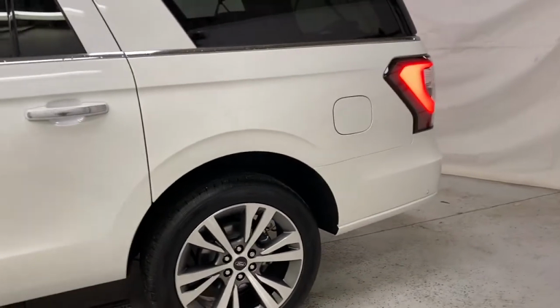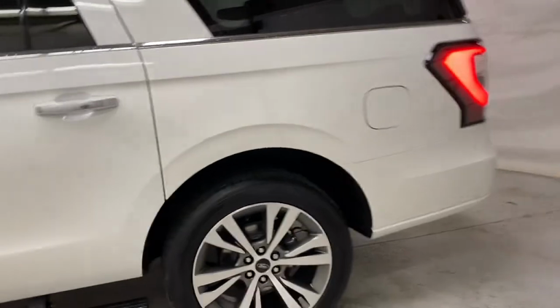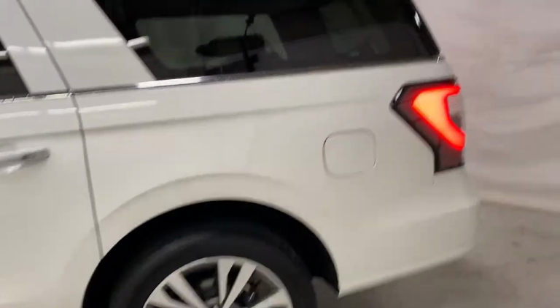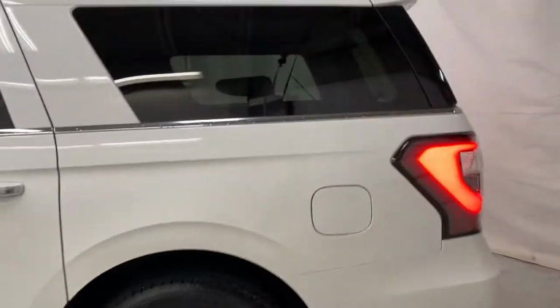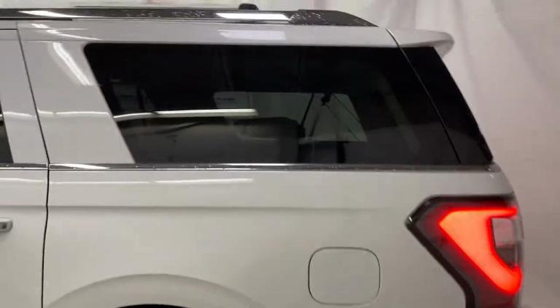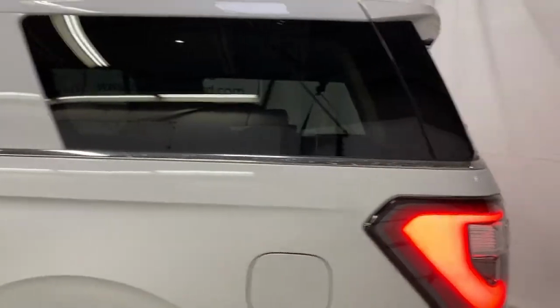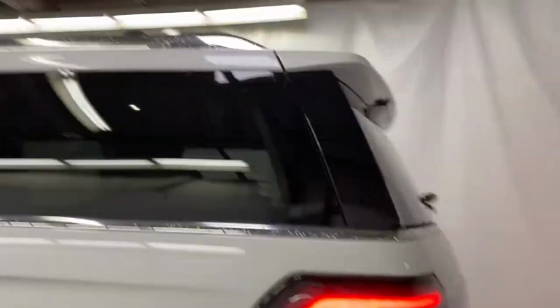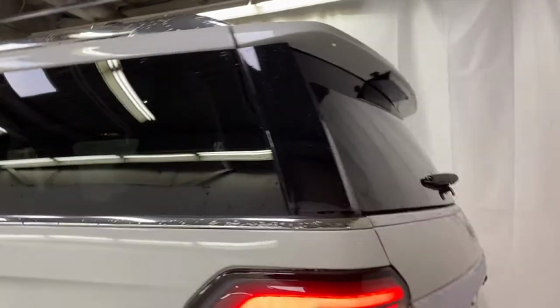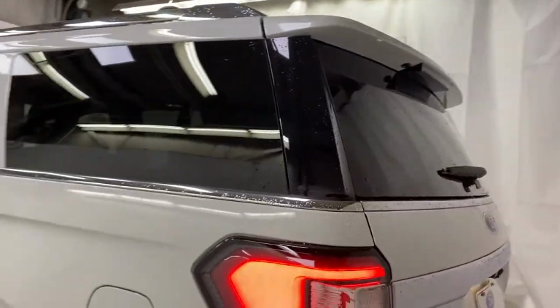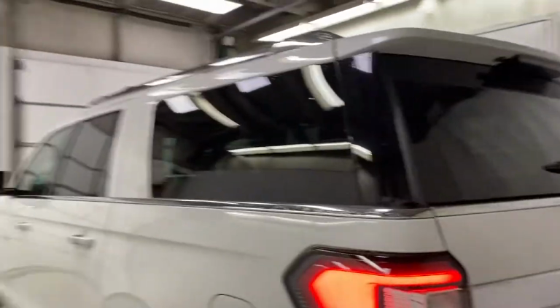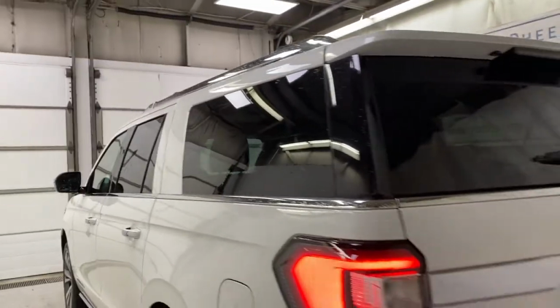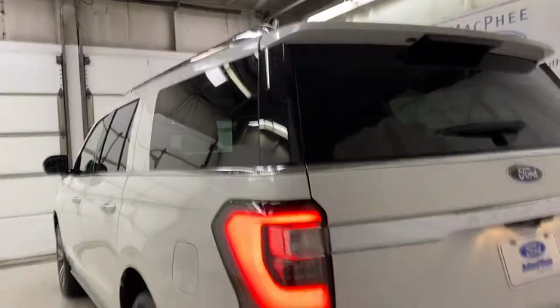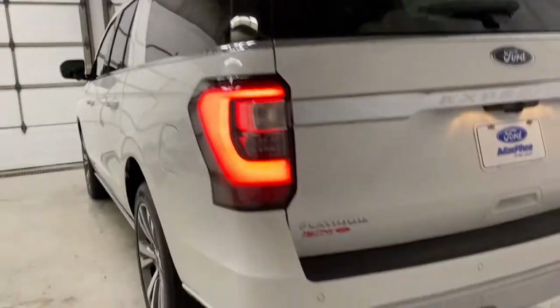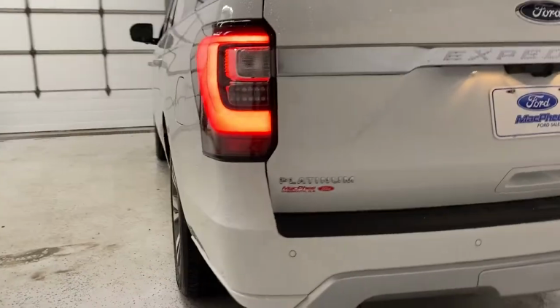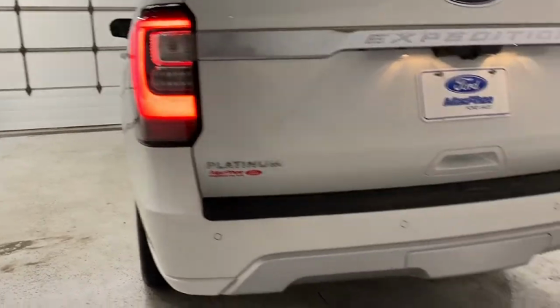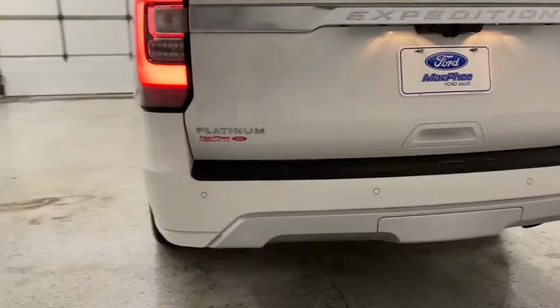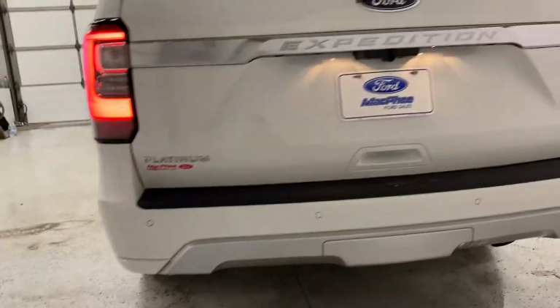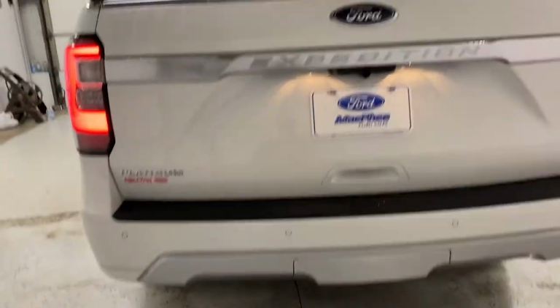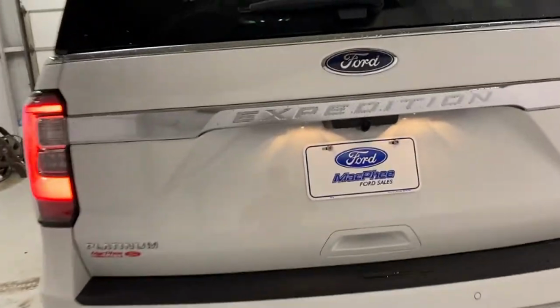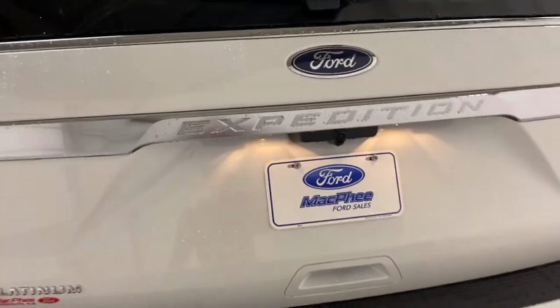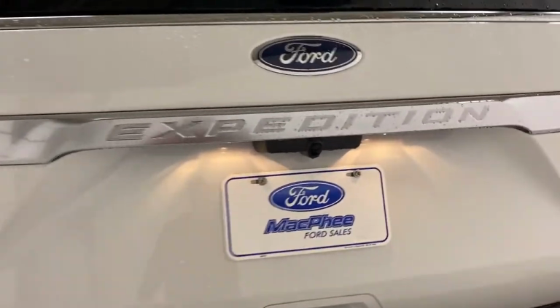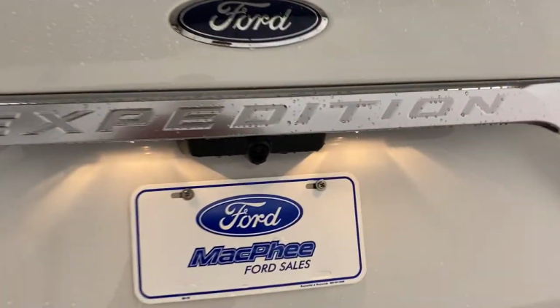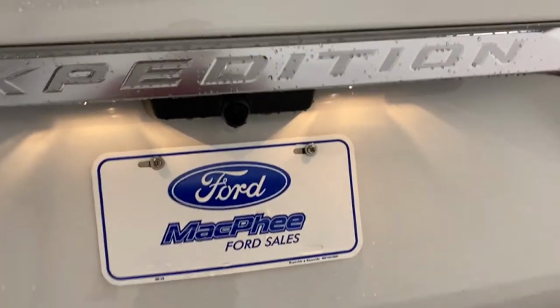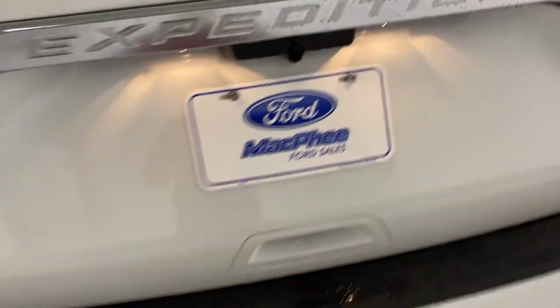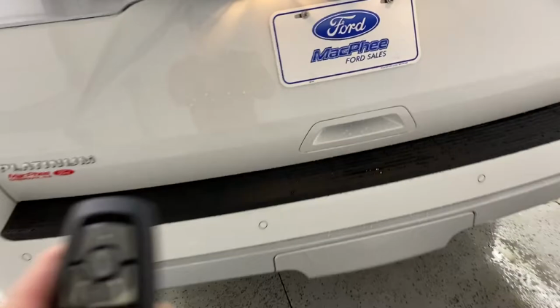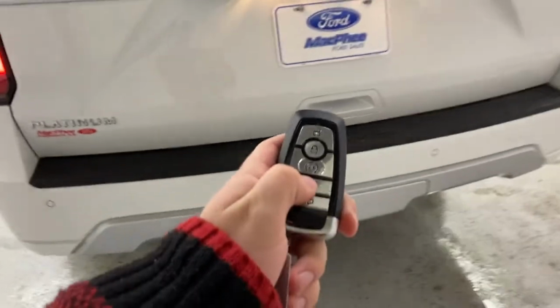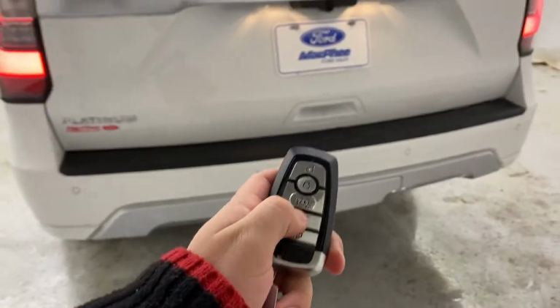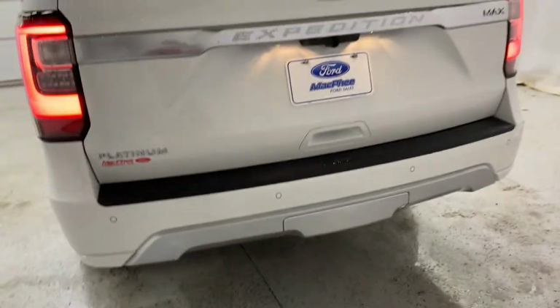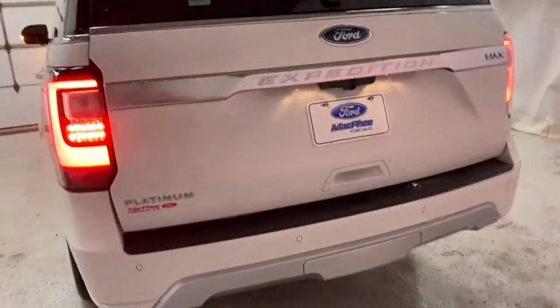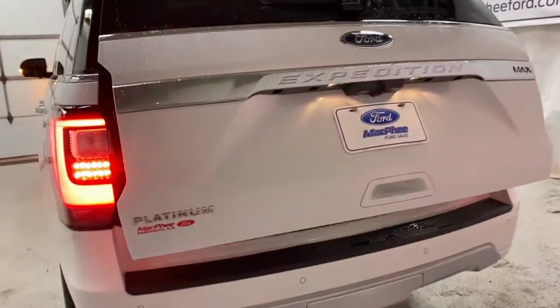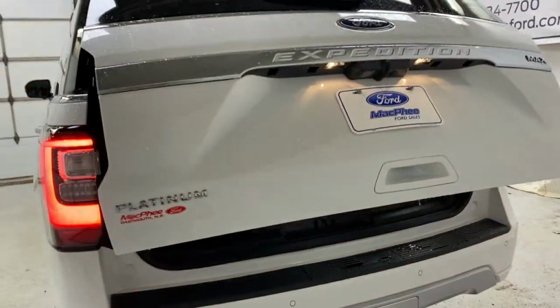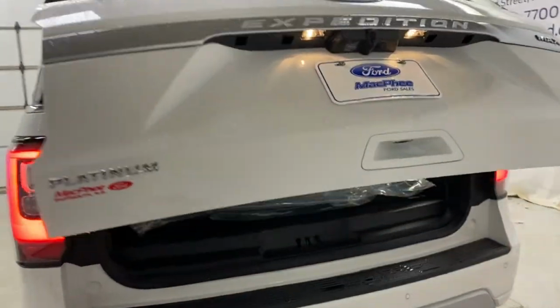Coming around to the back of the Expedition, you've got lots of privacy glass back here. You've got rear sensors all along the back bumper. The rearview camera is located right above the license plate cover. To pop the trunk you can use a button on the key fob — the trunk will pop open for you.